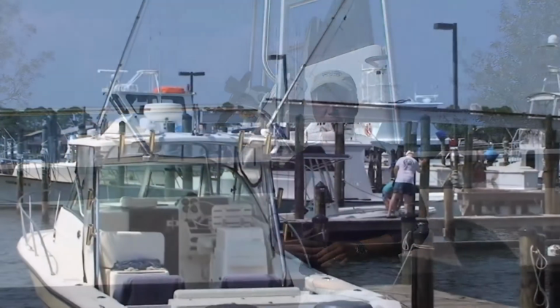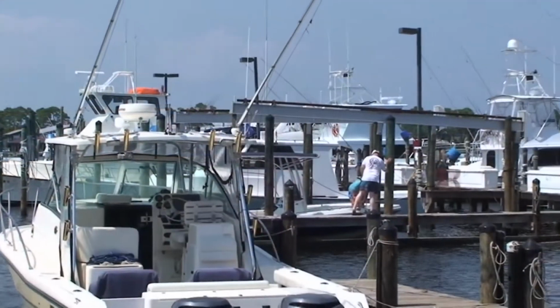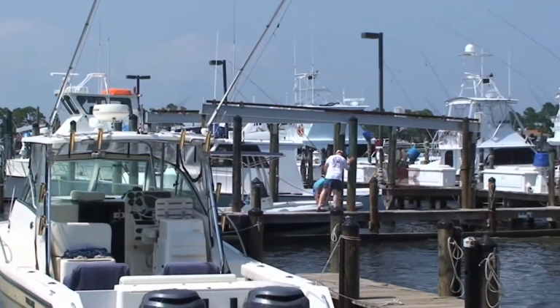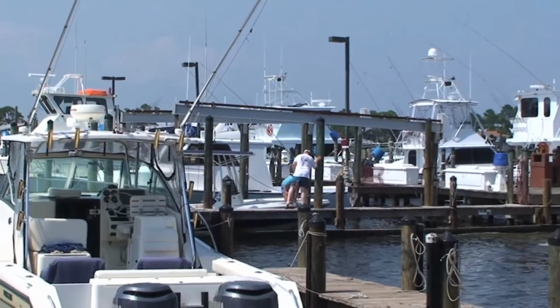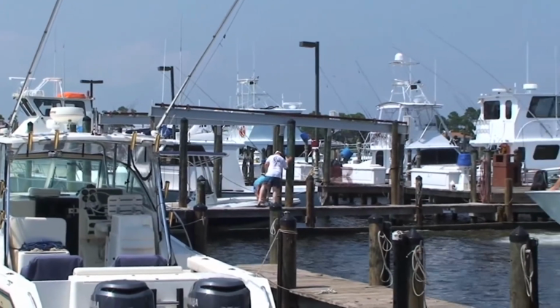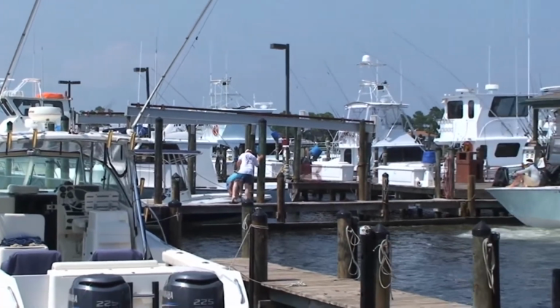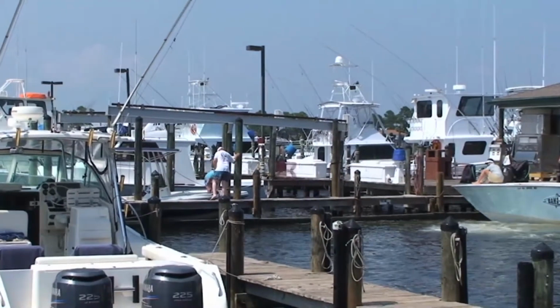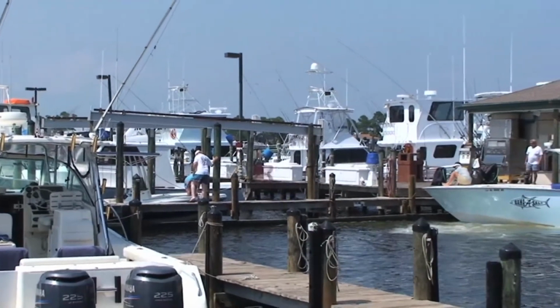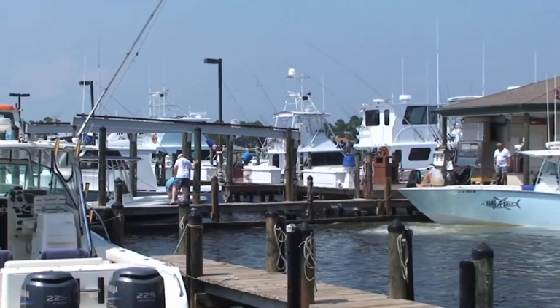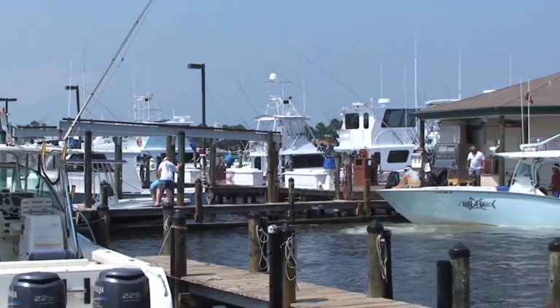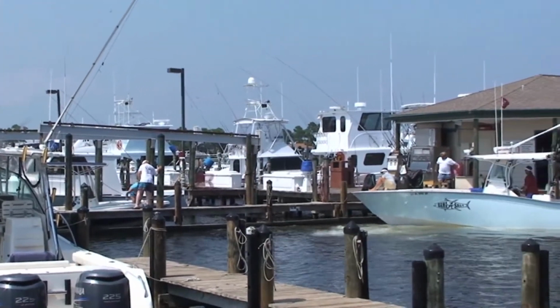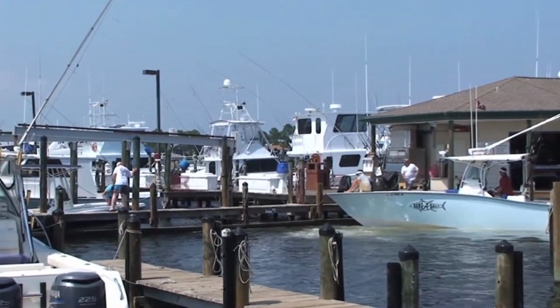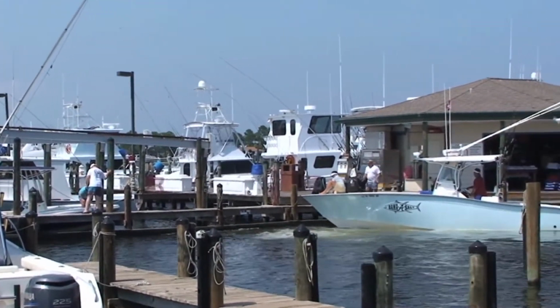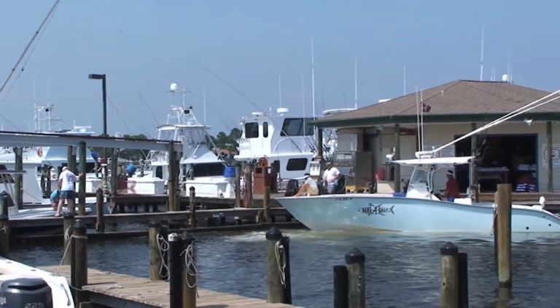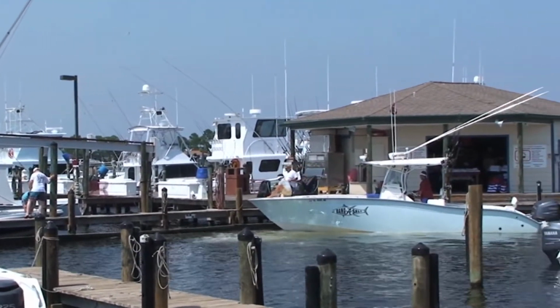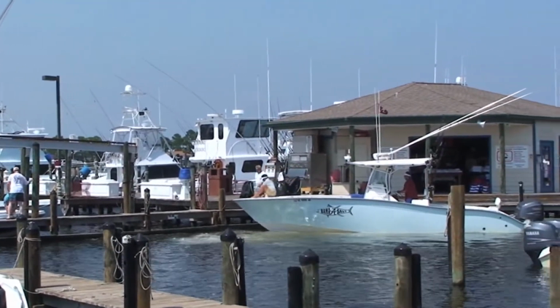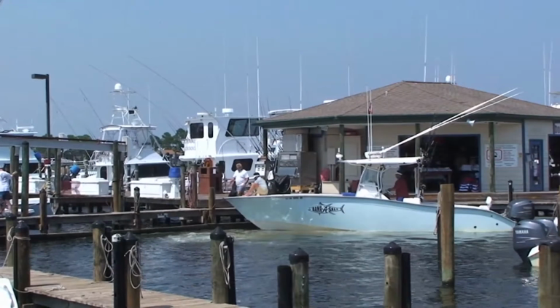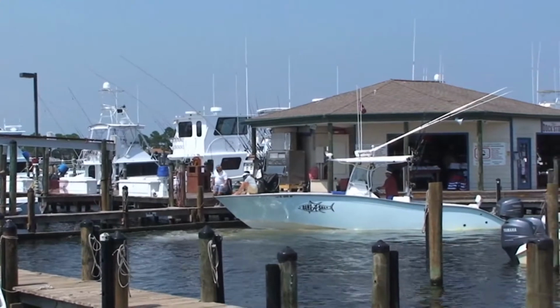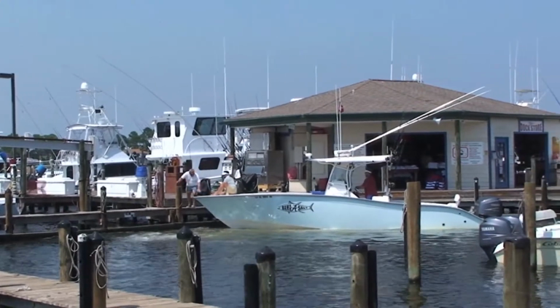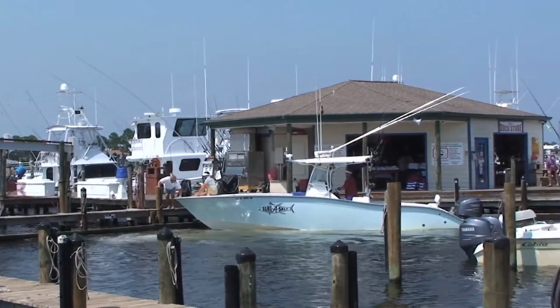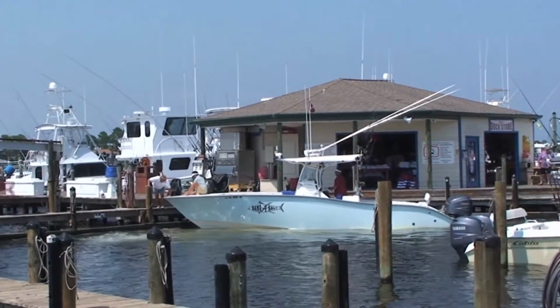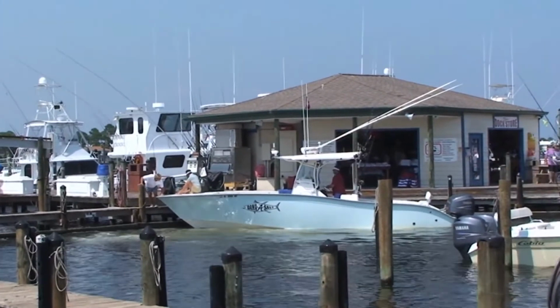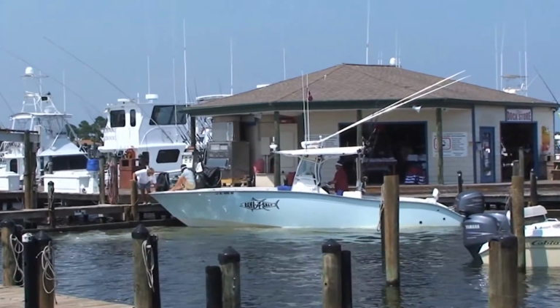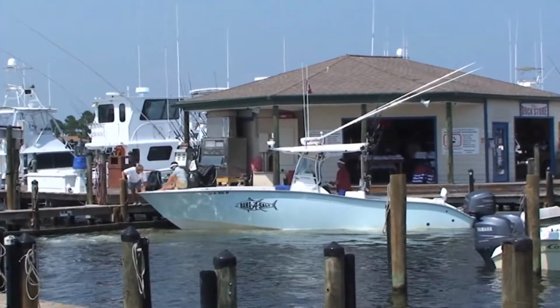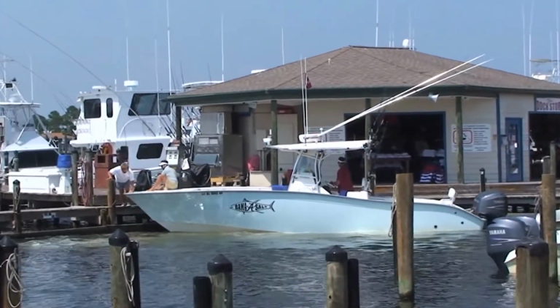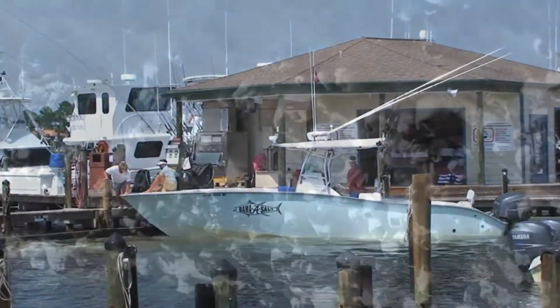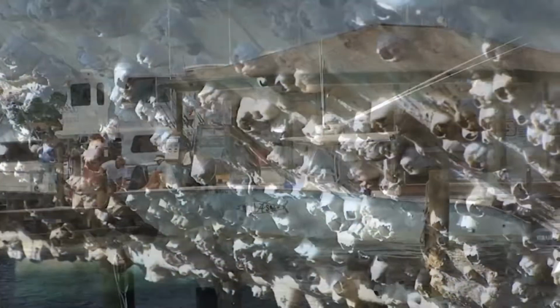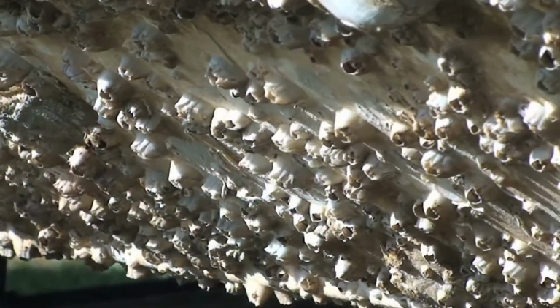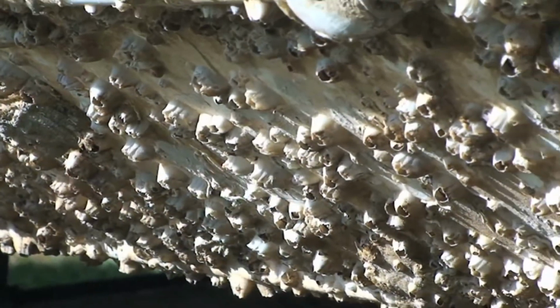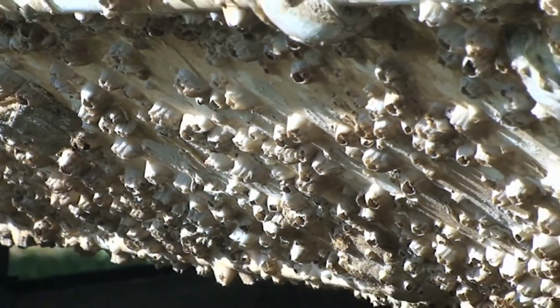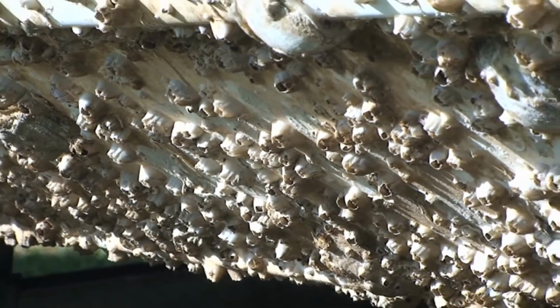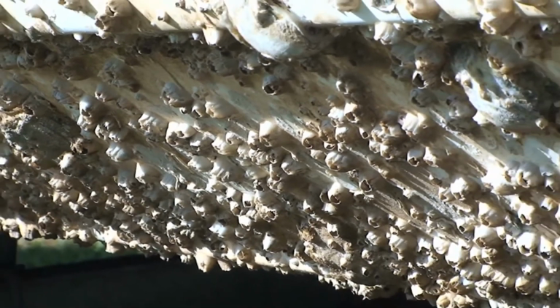Most recreational boats are not accessorized with marine anti-fouling paint. What that means is that in a very short period of time, any unprotected boat hull left in the water is going to come under attack by barnacles and marine boring creatures.